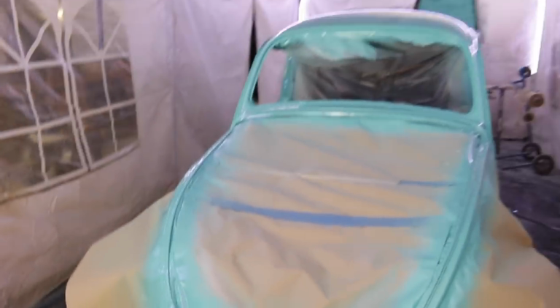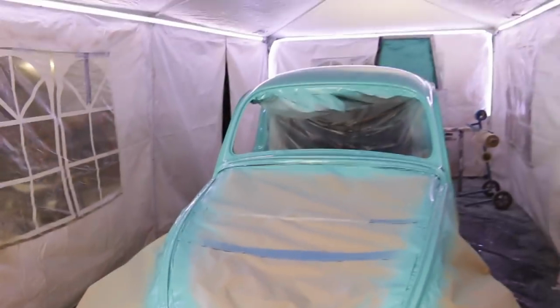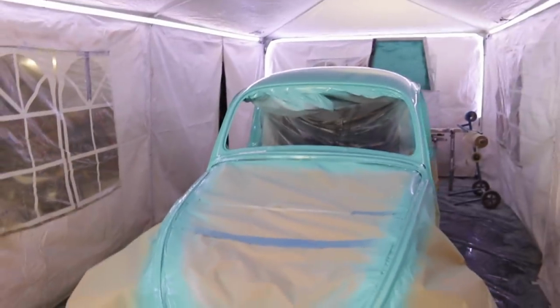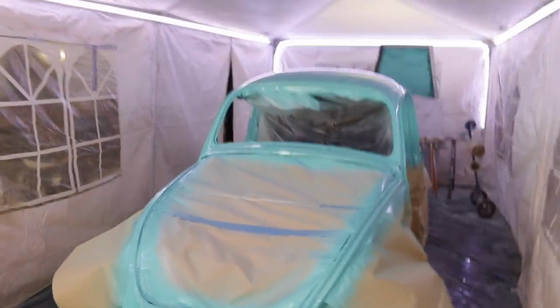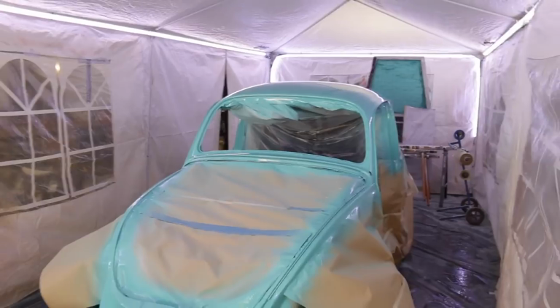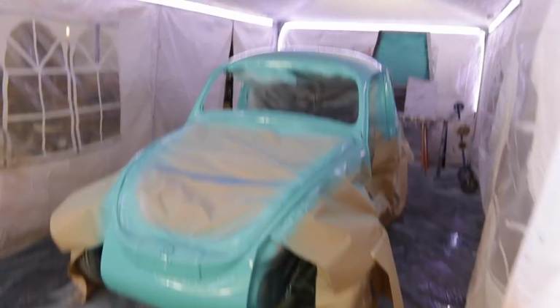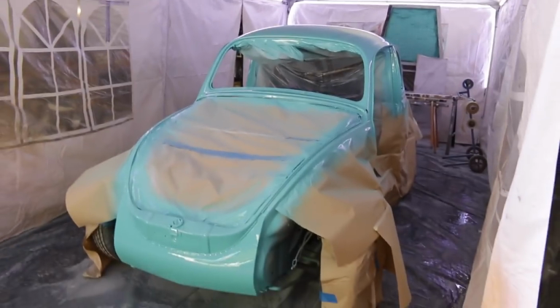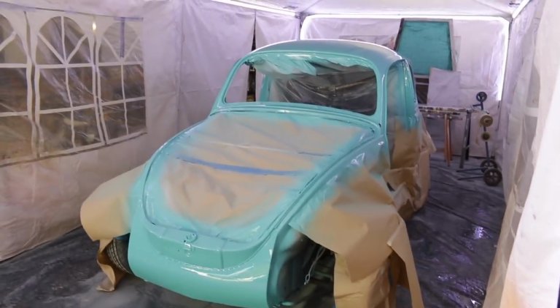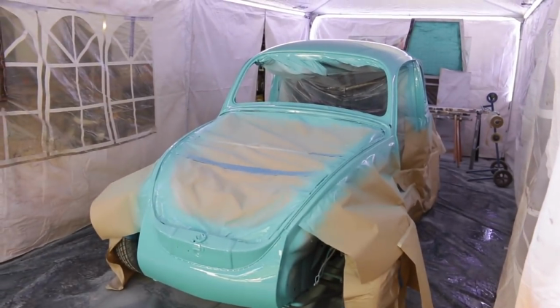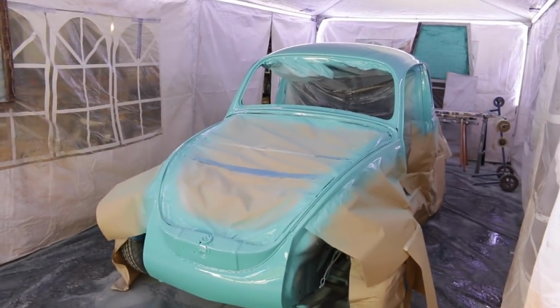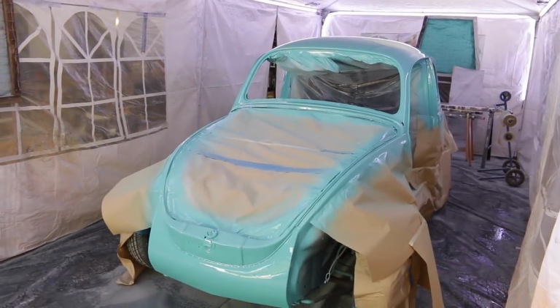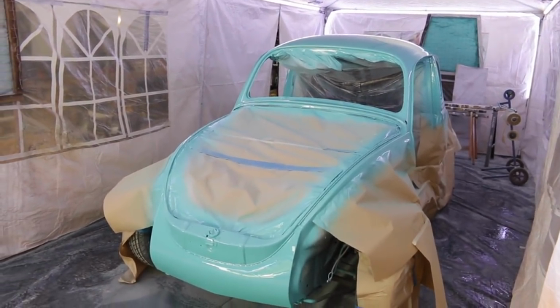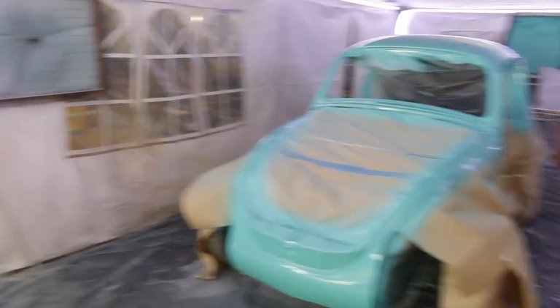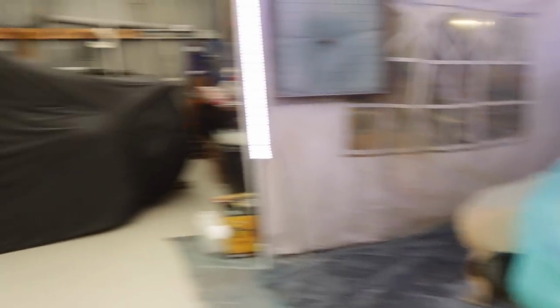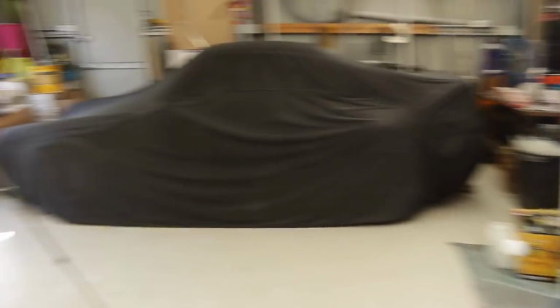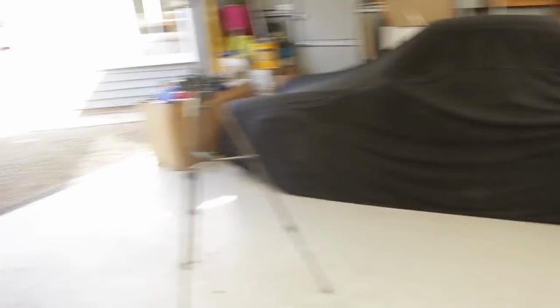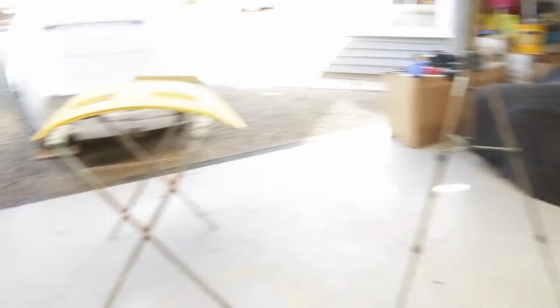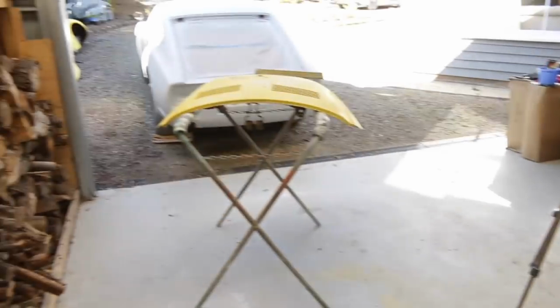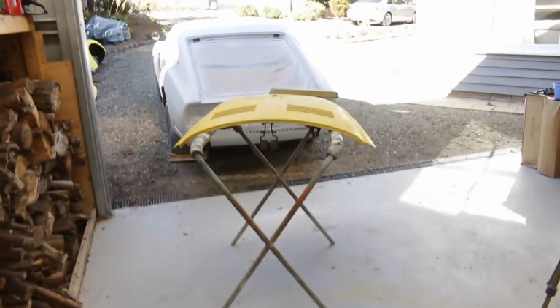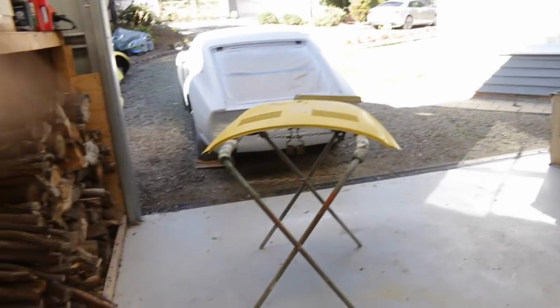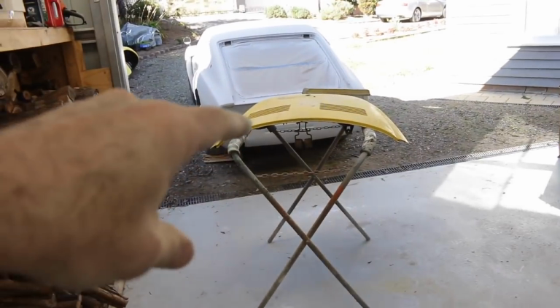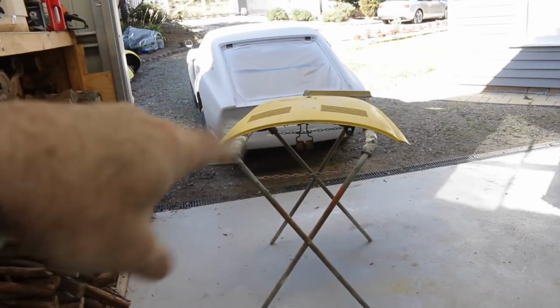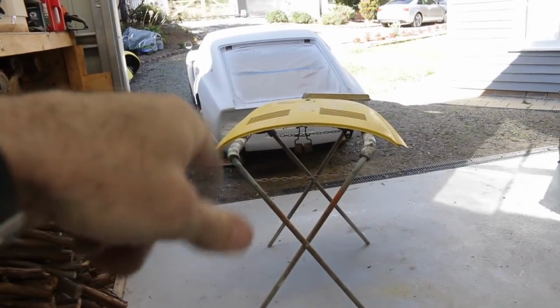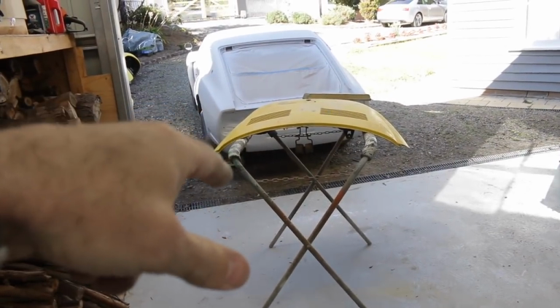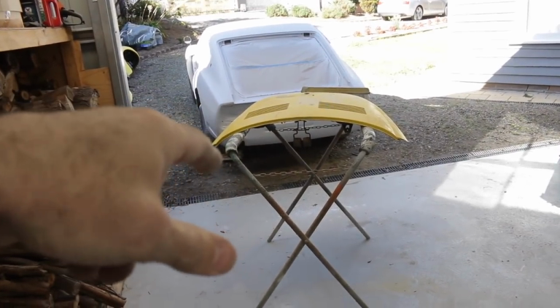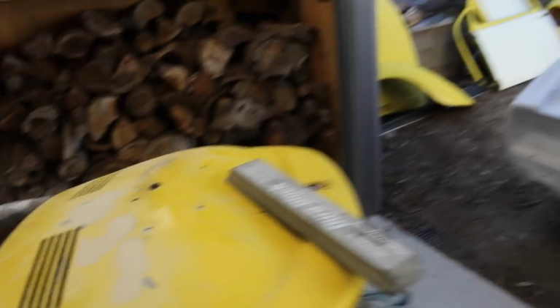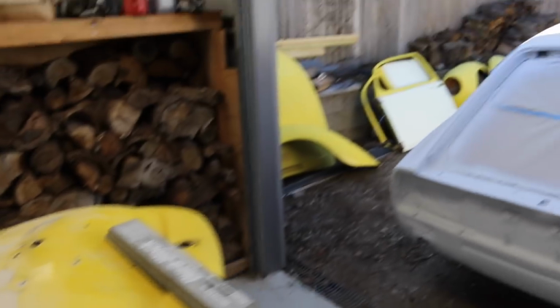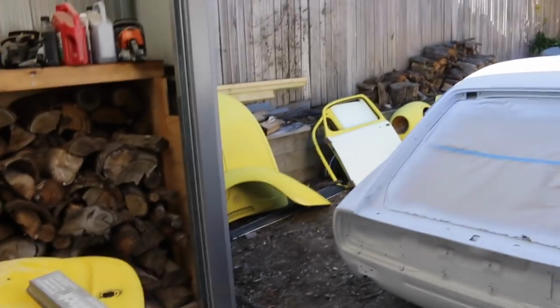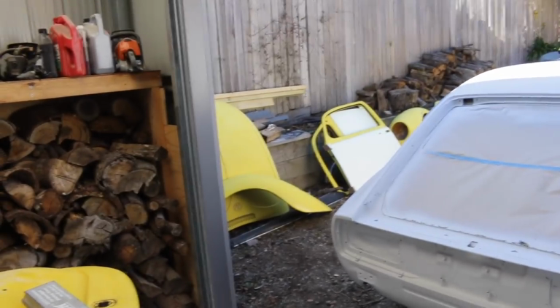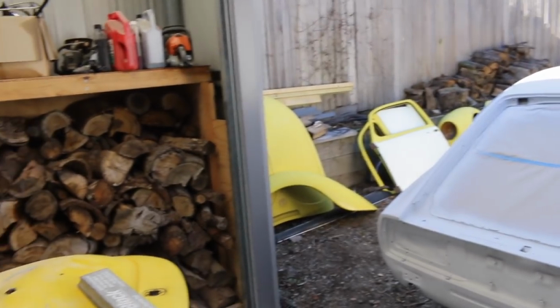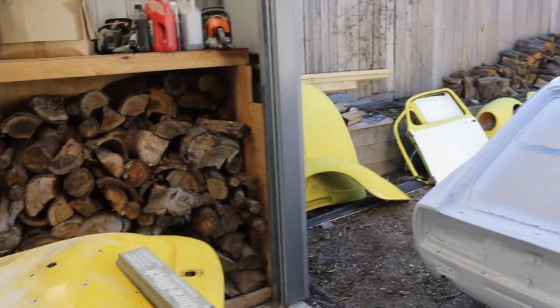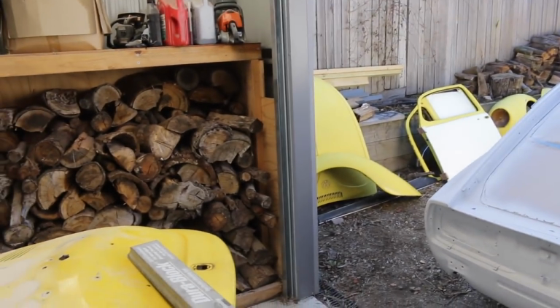Overall it is looking fantastic. So time to head back over here and keep working on this rear hatch — sand it back and get it ready for primer.